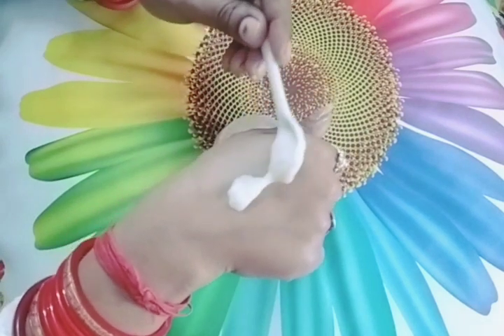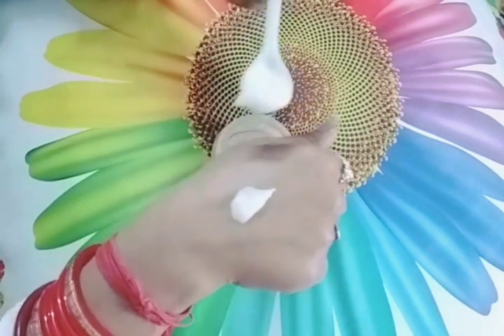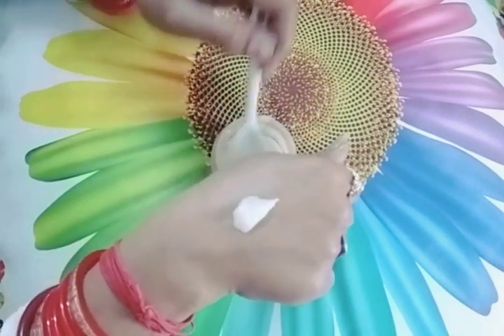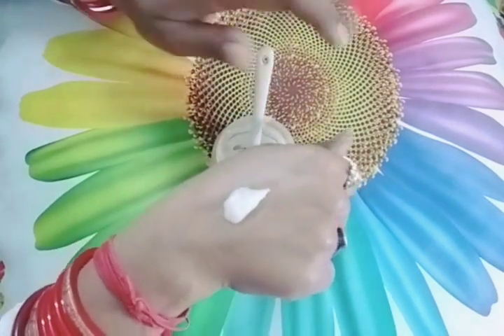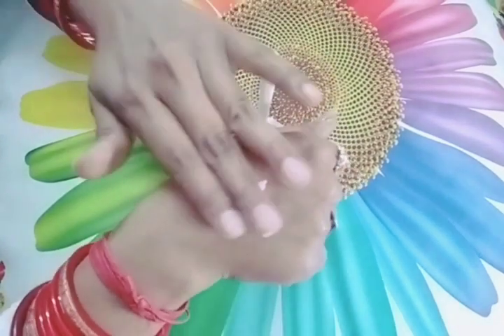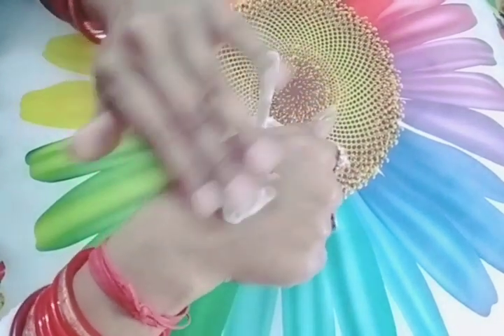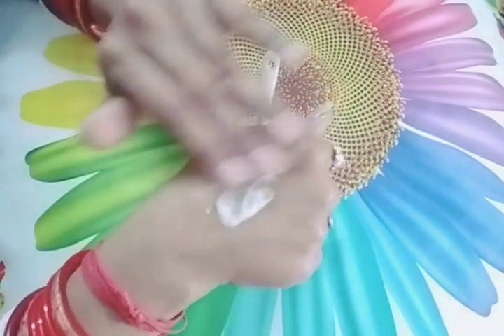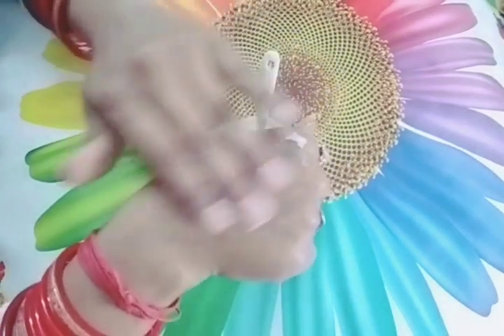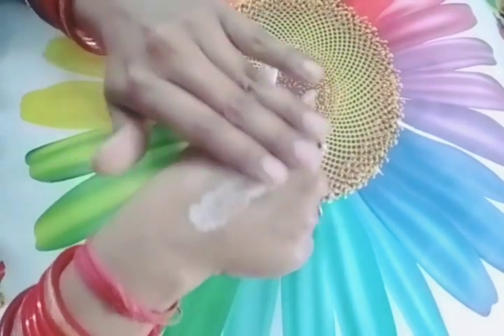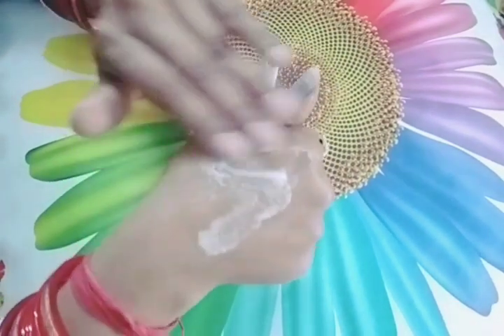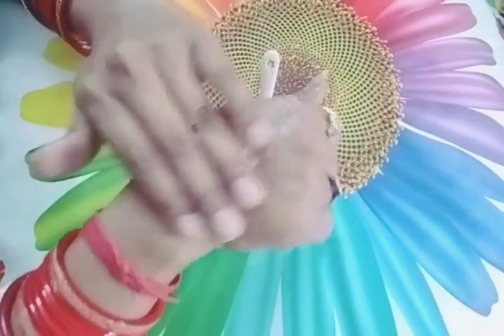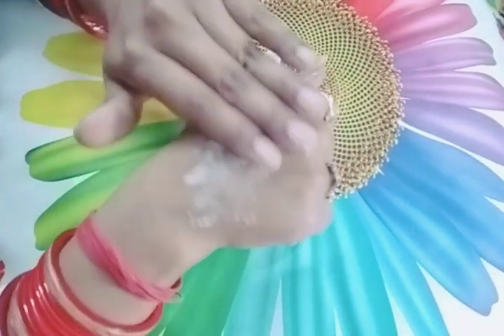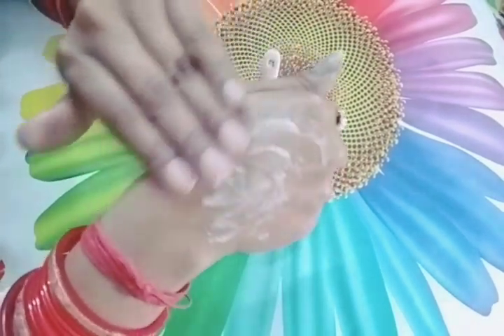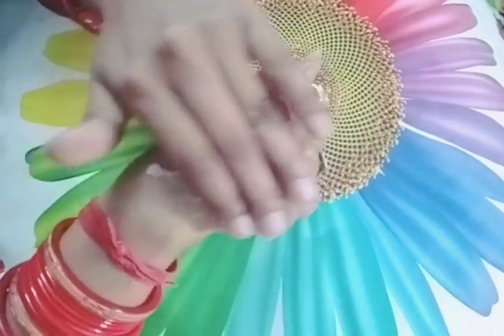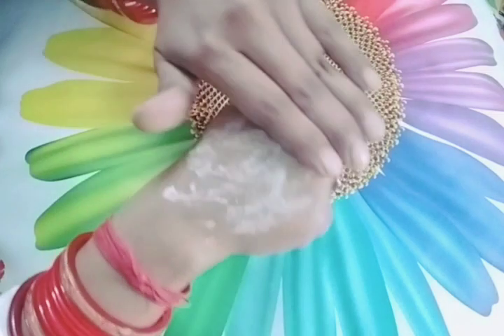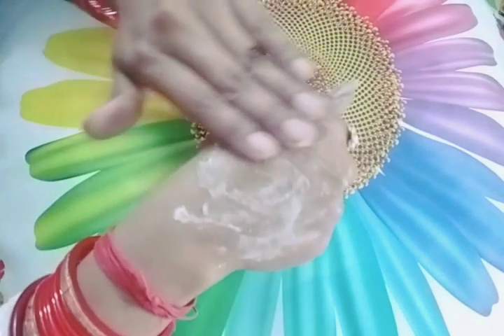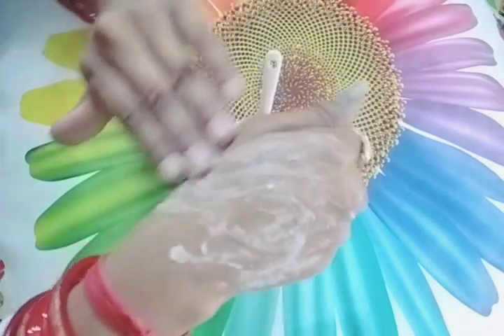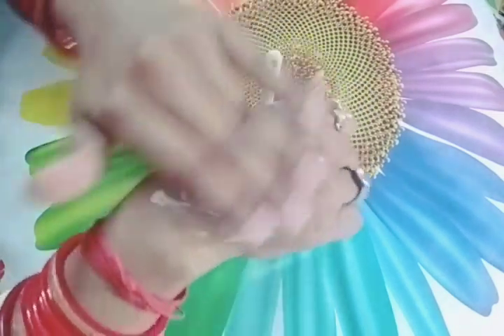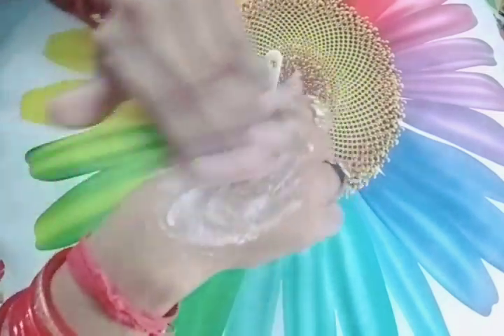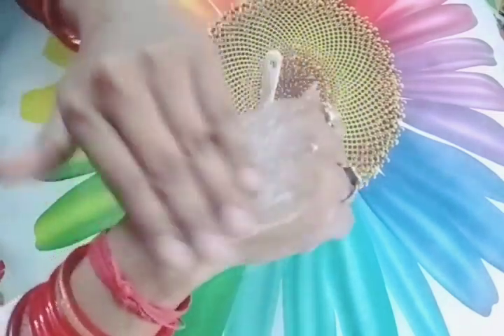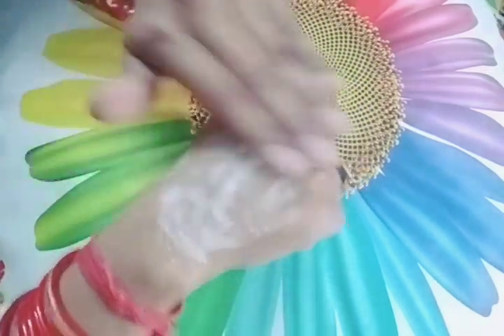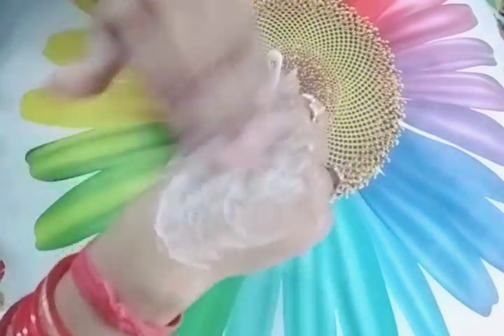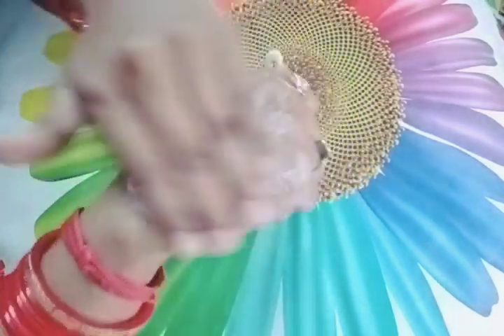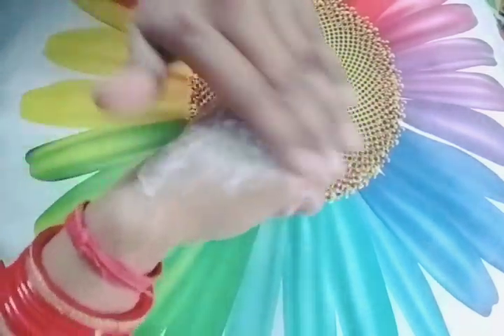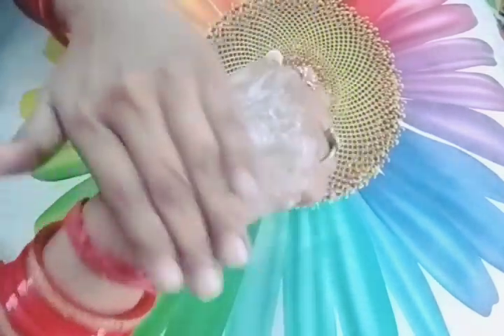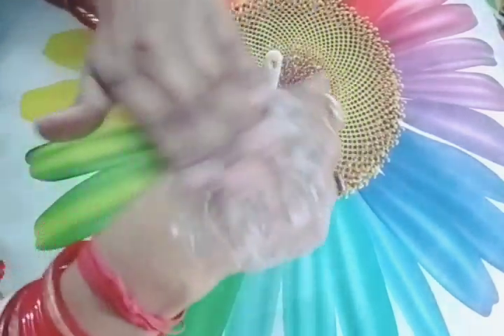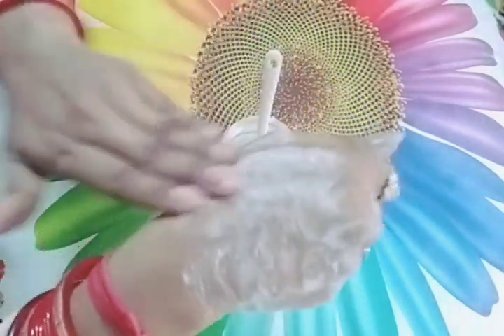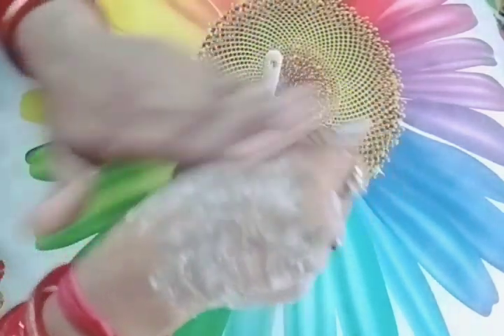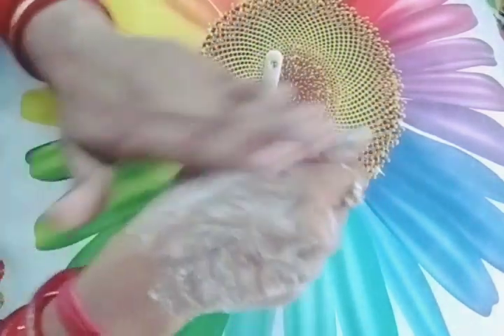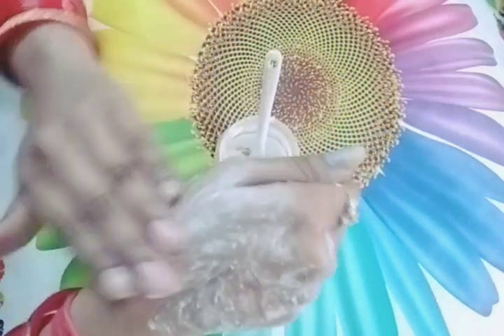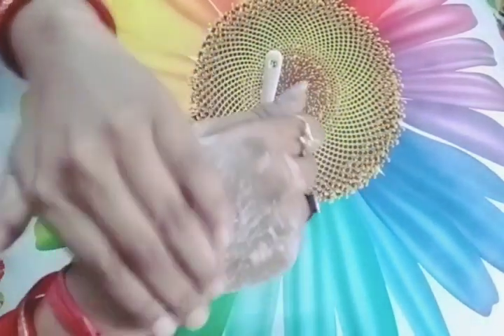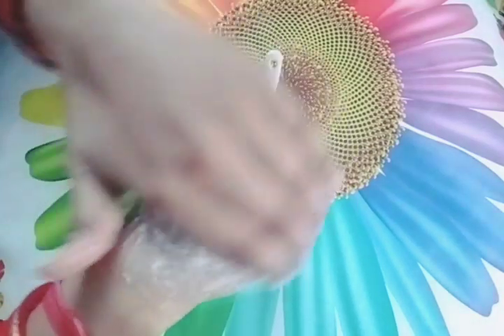If you have dark parts of your body, you can use this pack for lightening and brightening those areas.